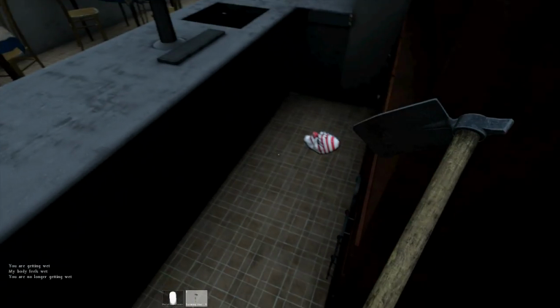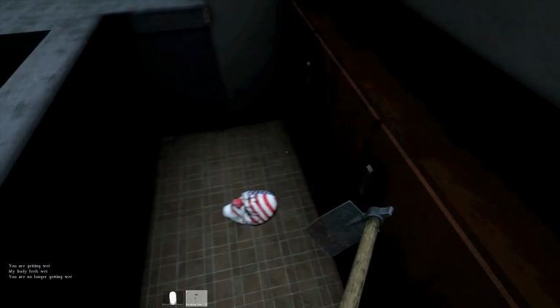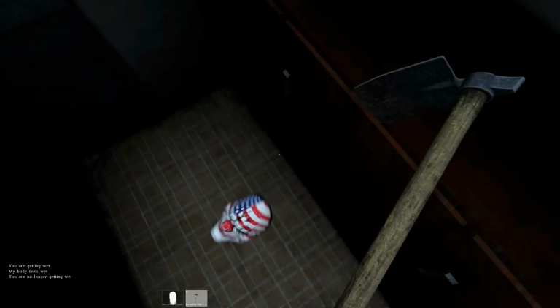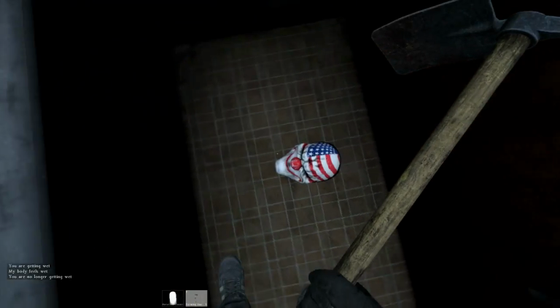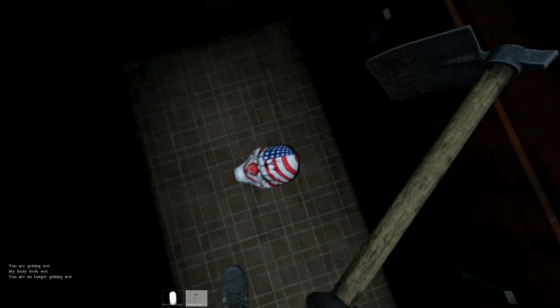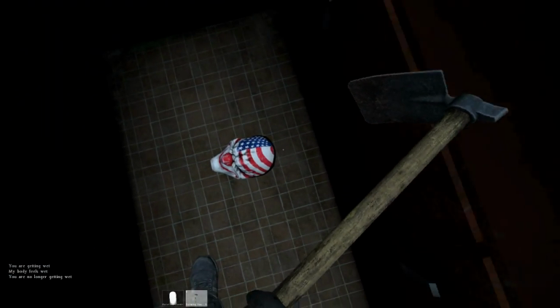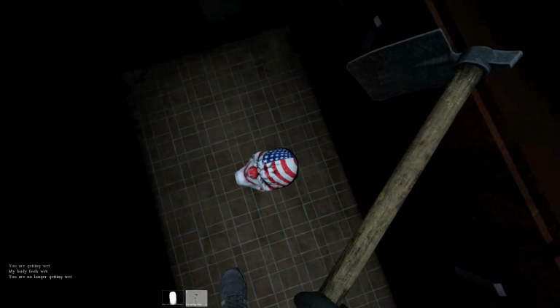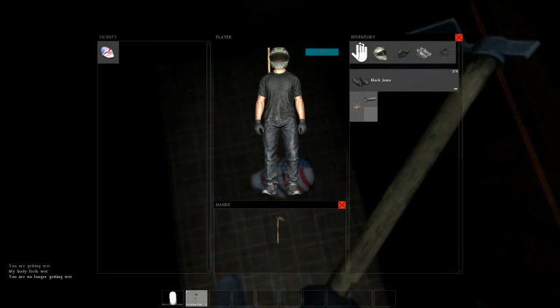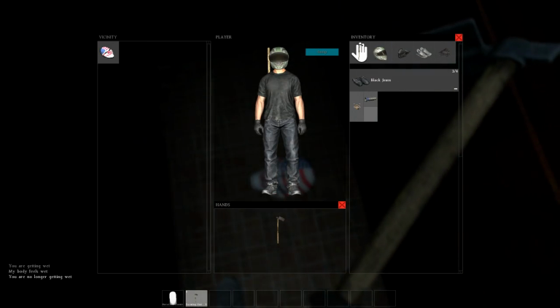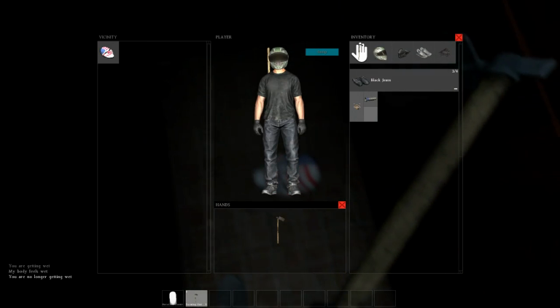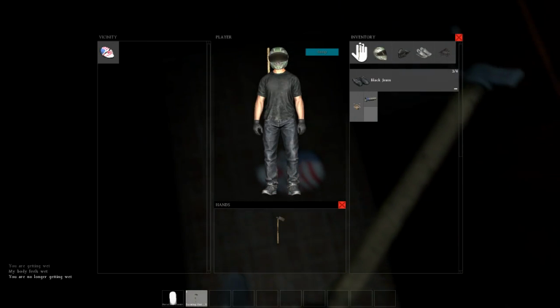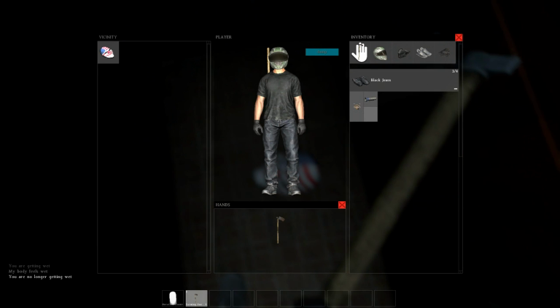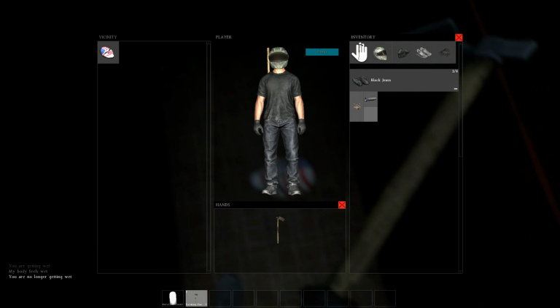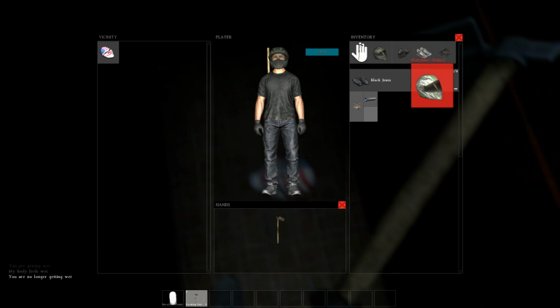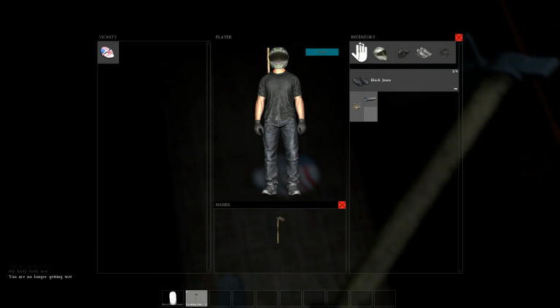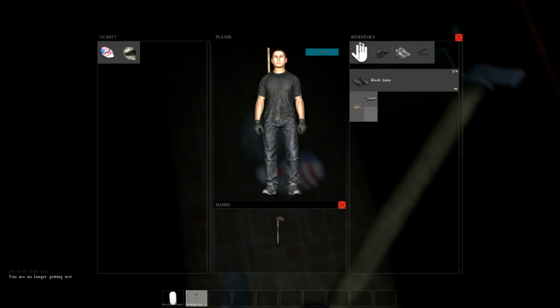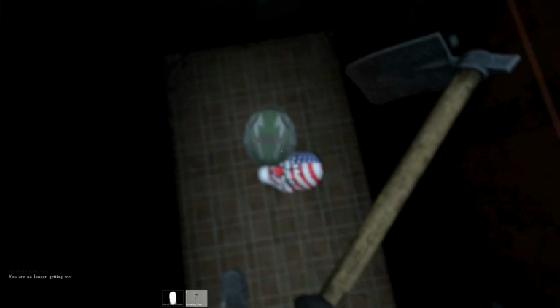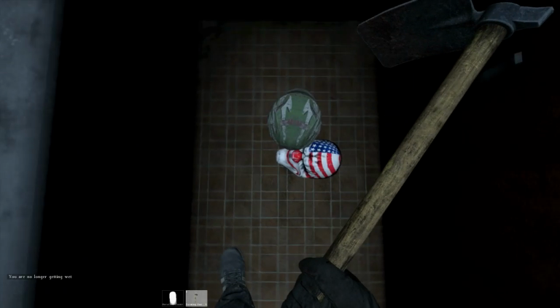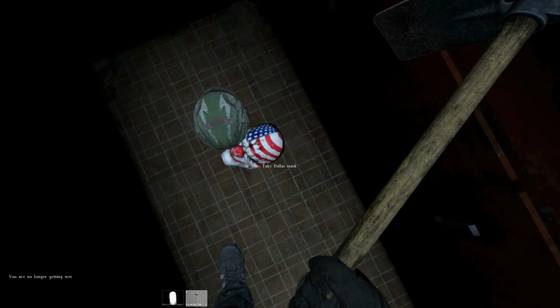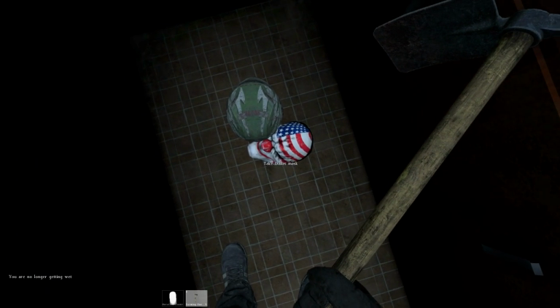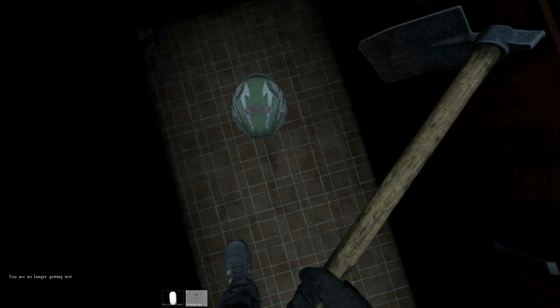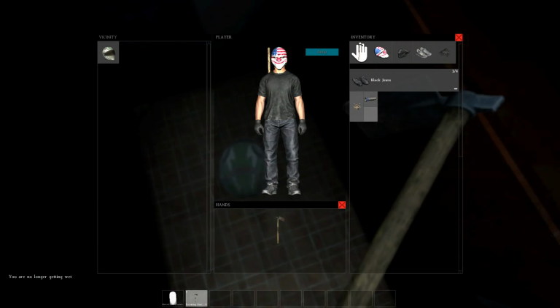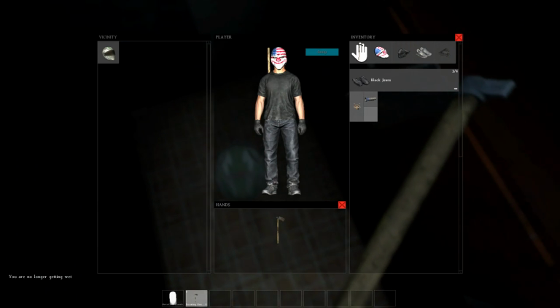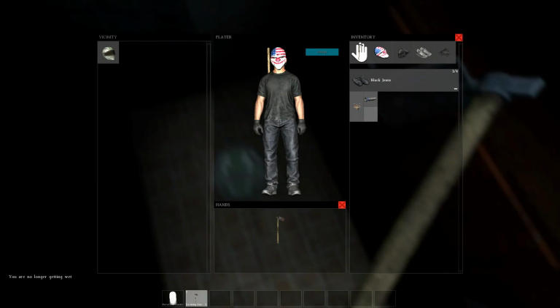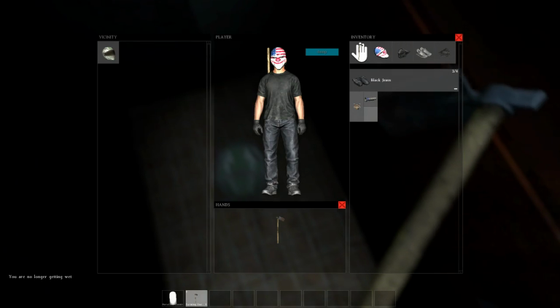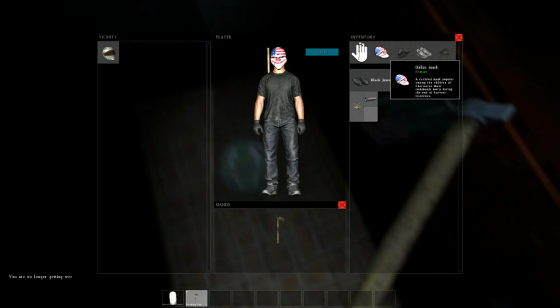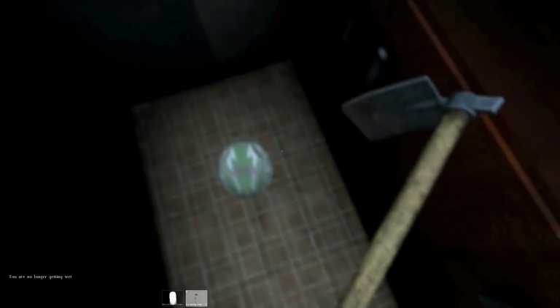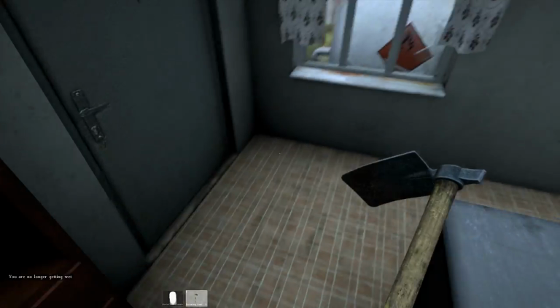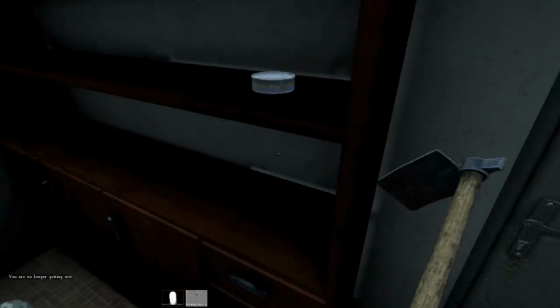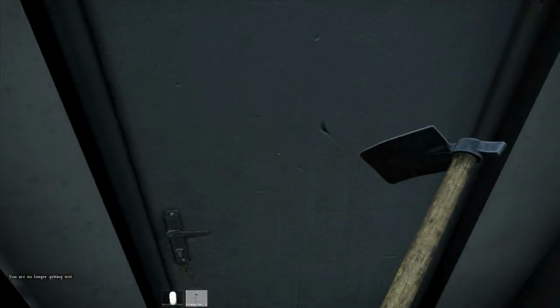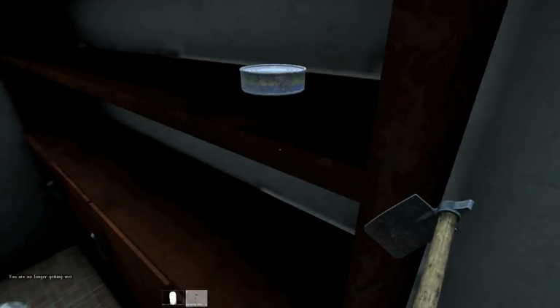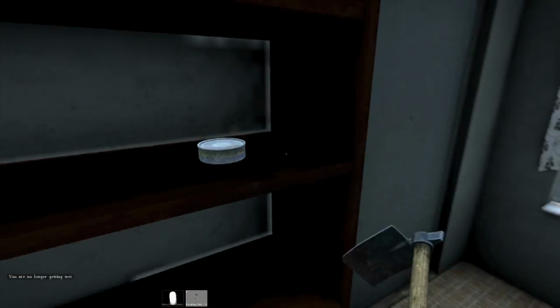What have we here? Whoa — that's a Payday mask! Okay, that's awesome, I kind of want to wear that. That's just really cool — it's a Dallas mask. Okay, that's pretty cool. Is that food?